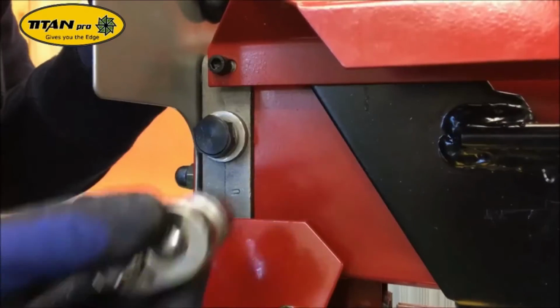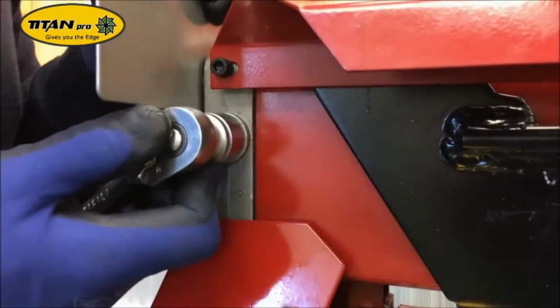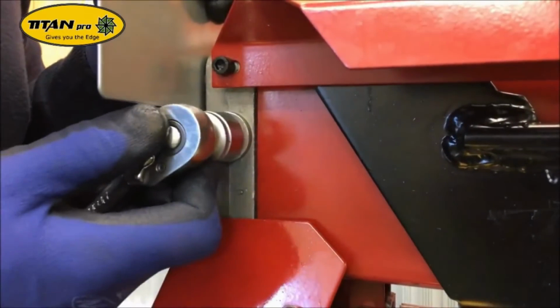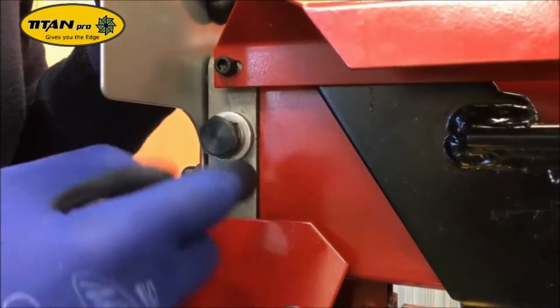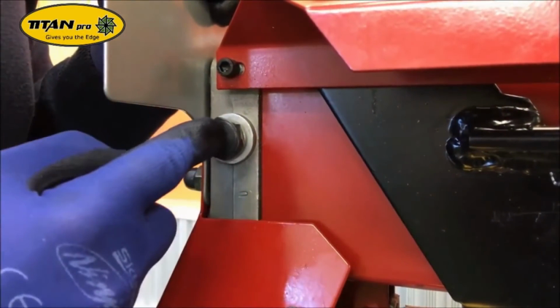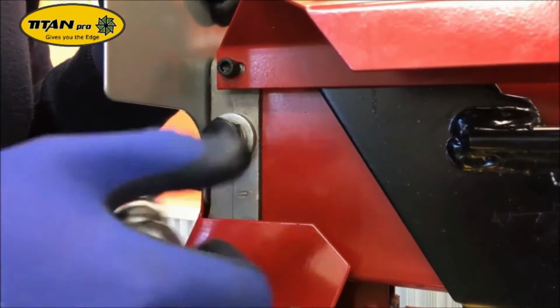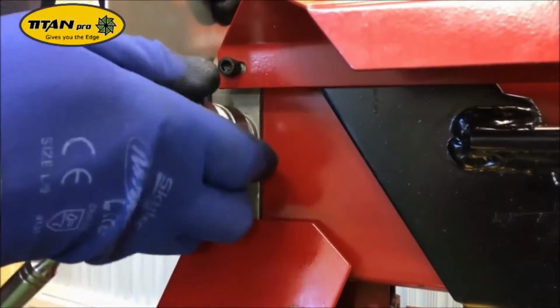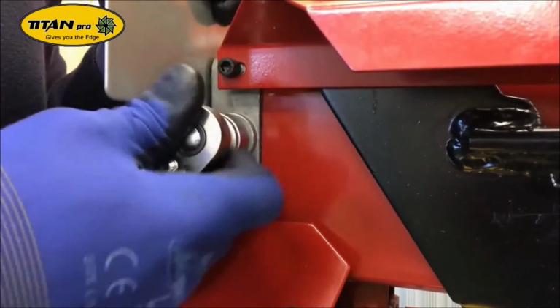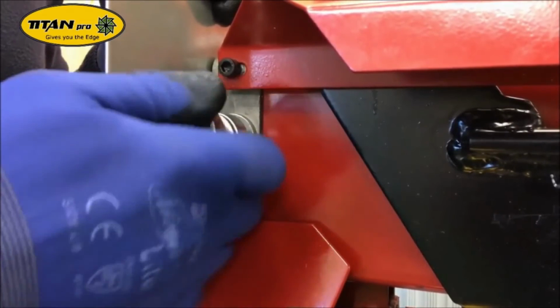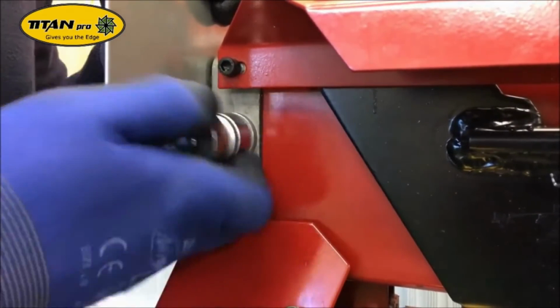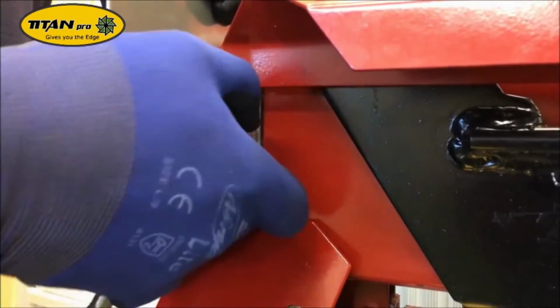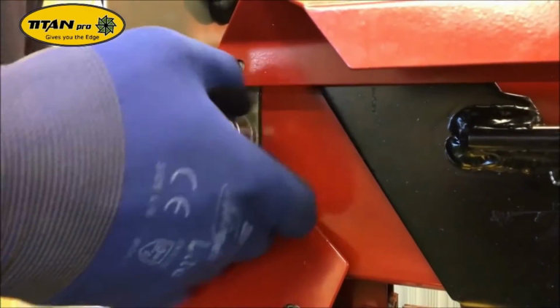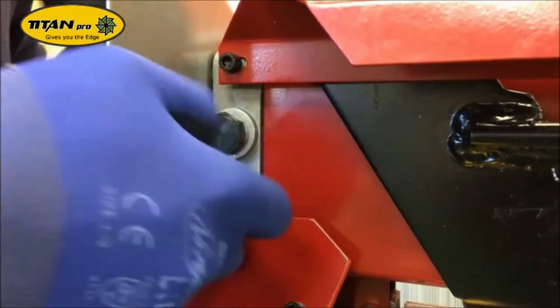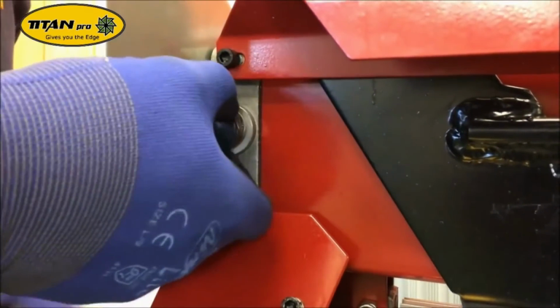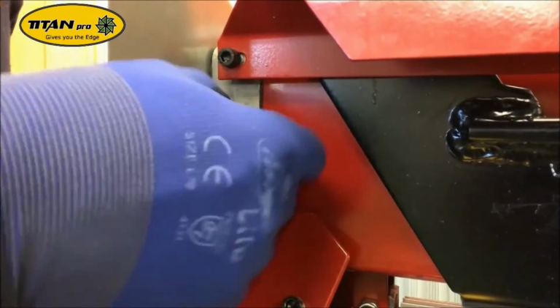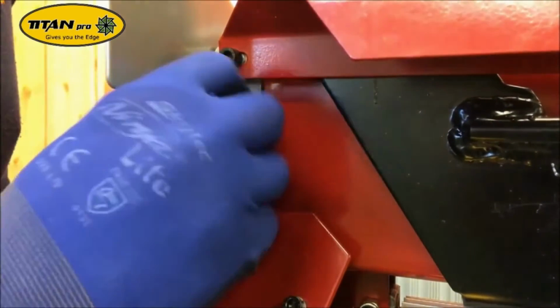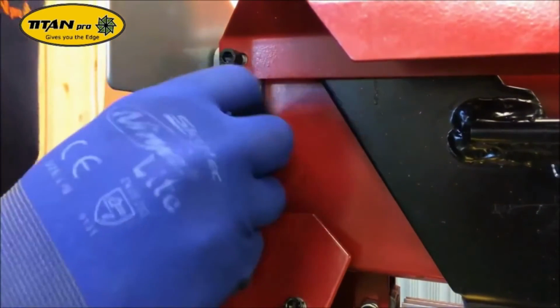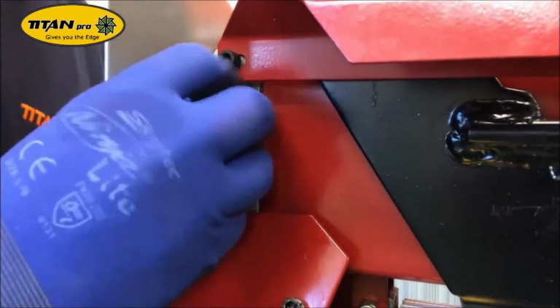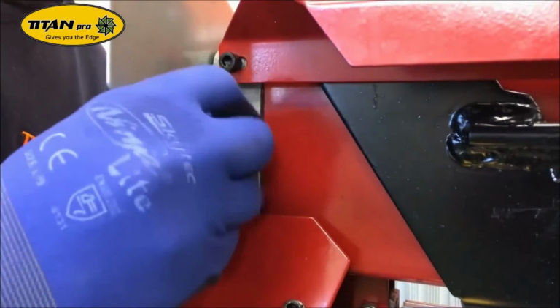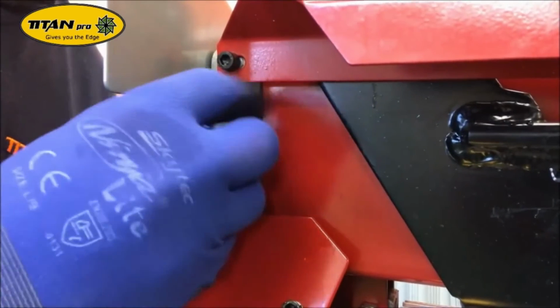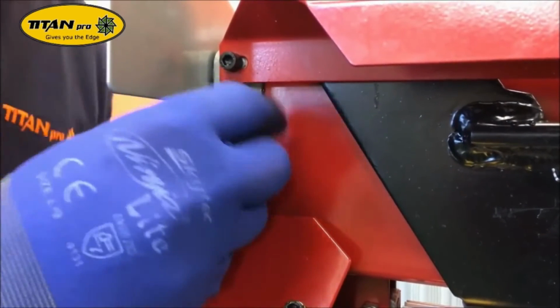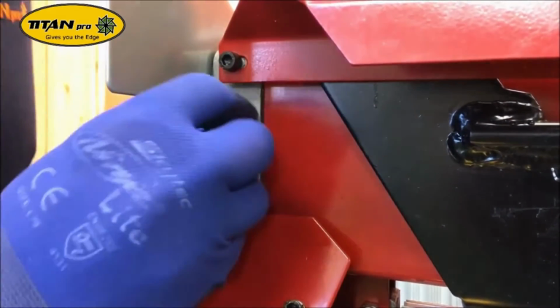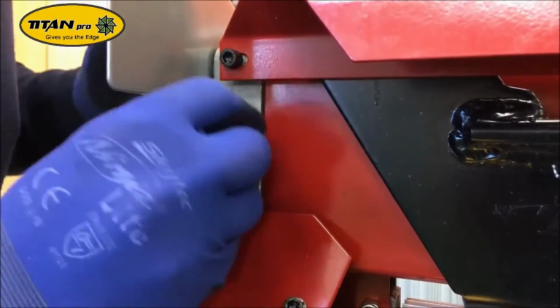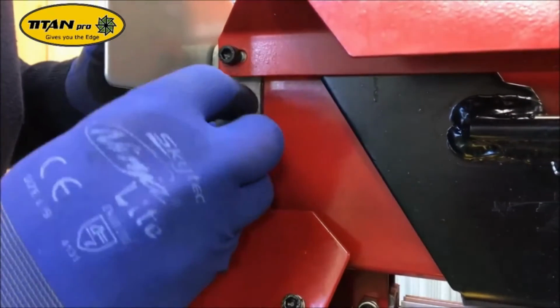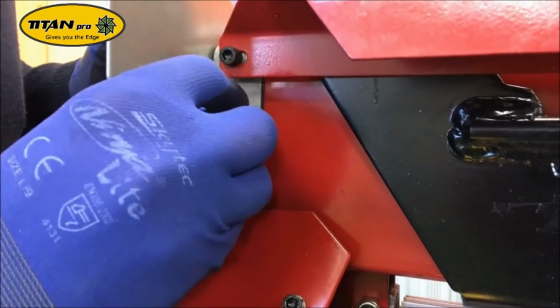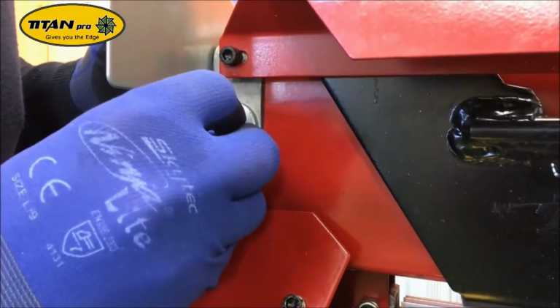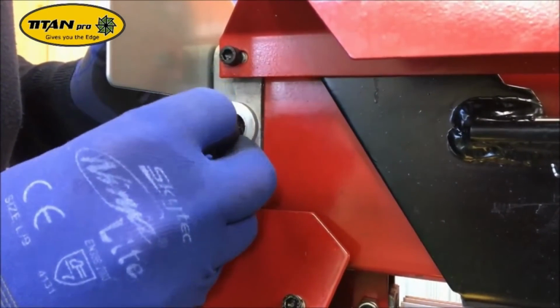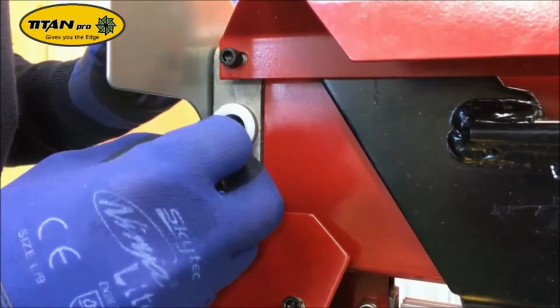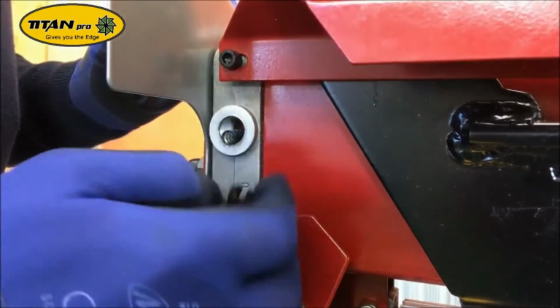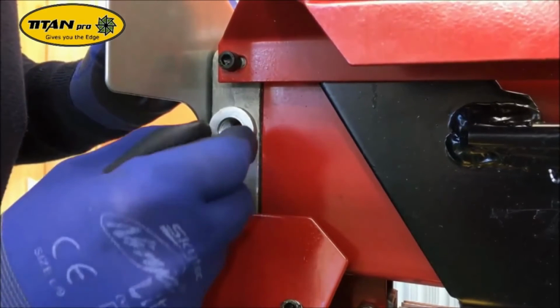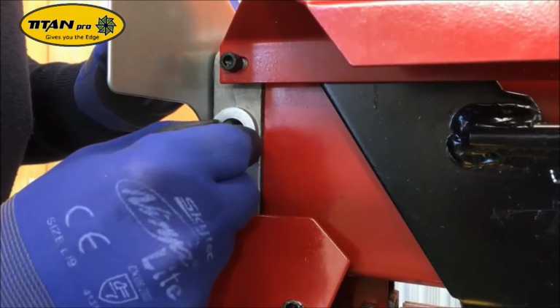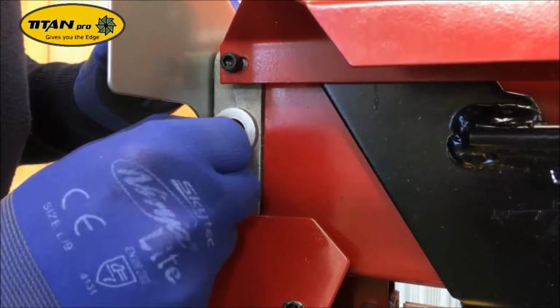Now over the other side of the machine, locate this bolt and undo it with a 21mm socket — it will give you access to the other side of the piston. Just on the back of this bolt is a spring; make sure you don't lose it.